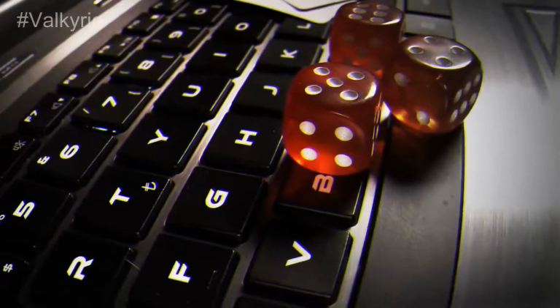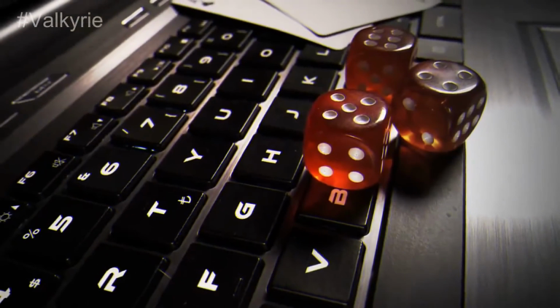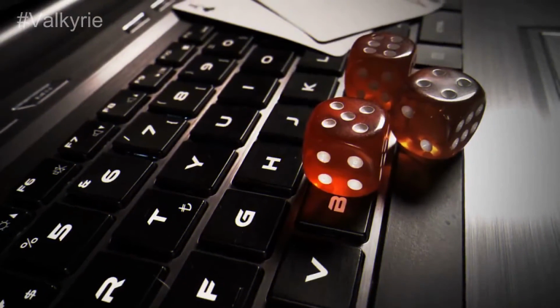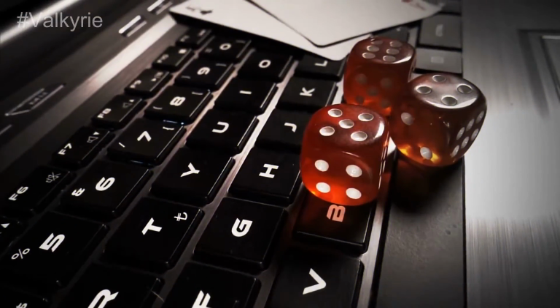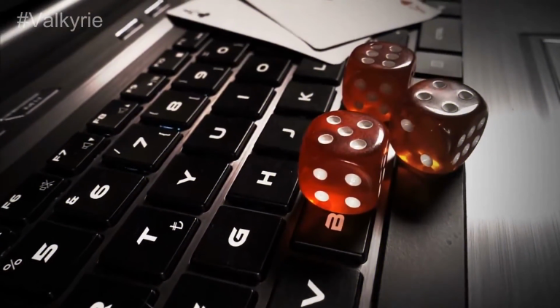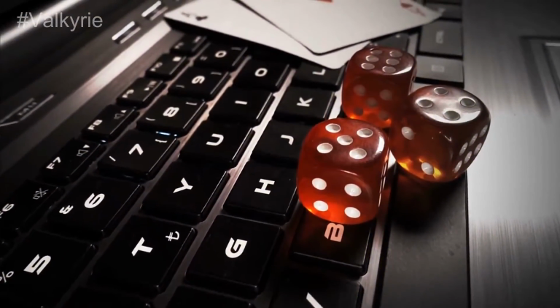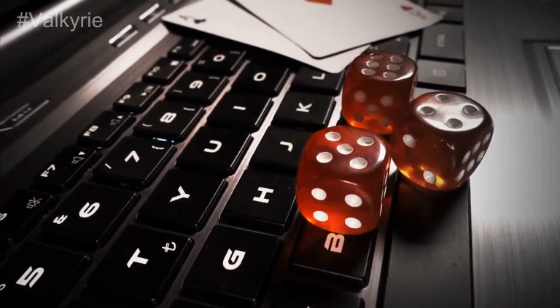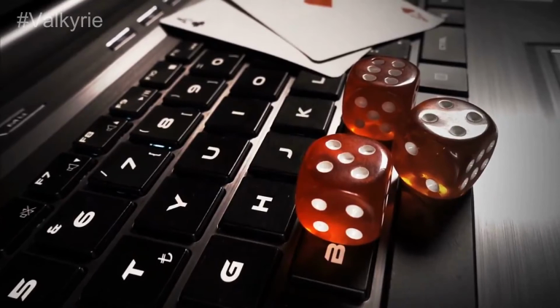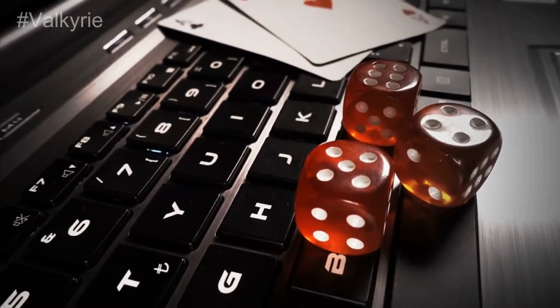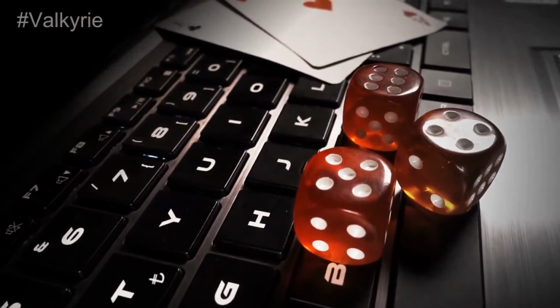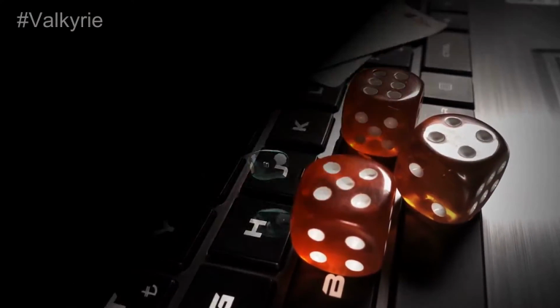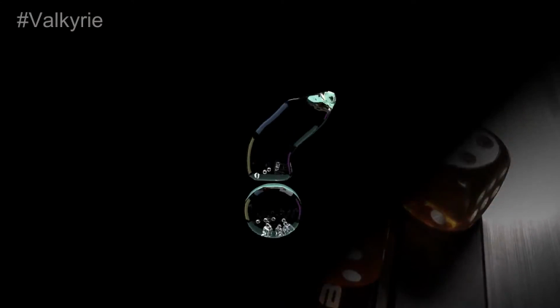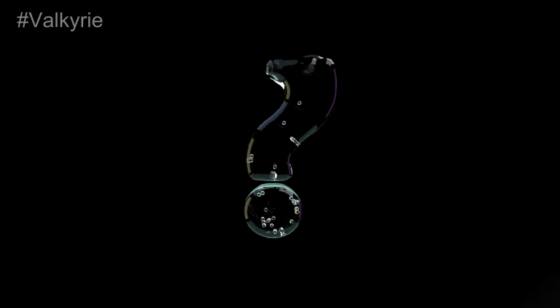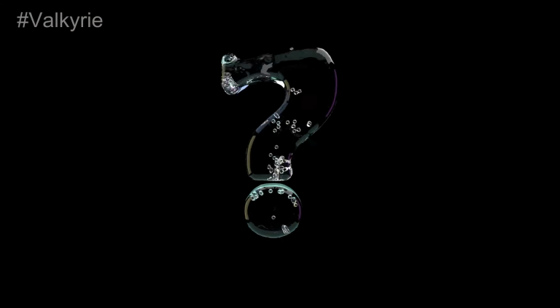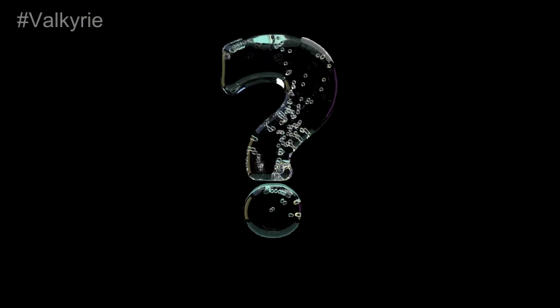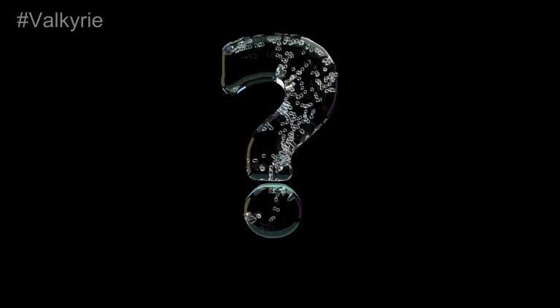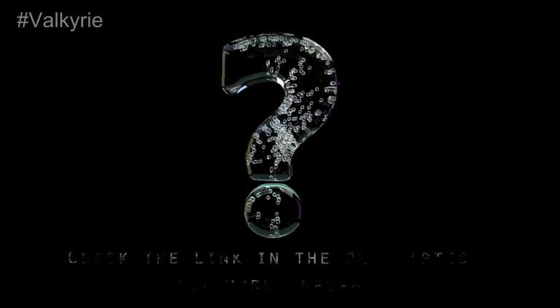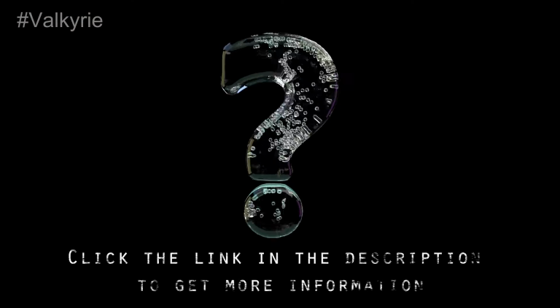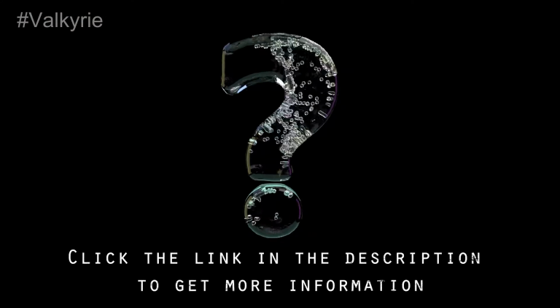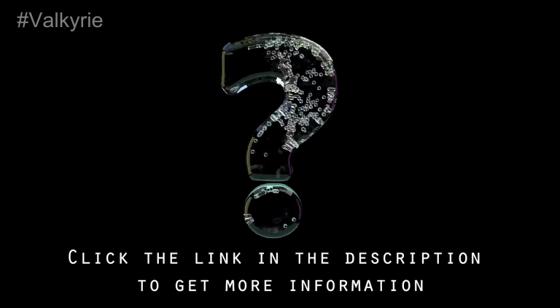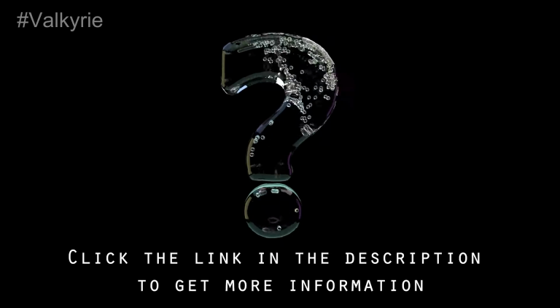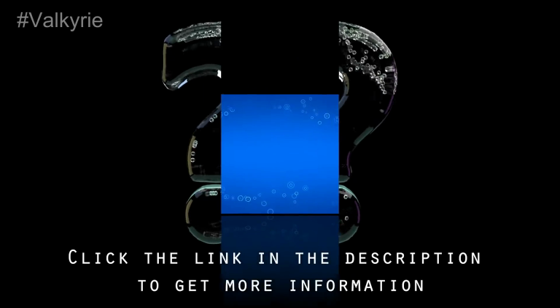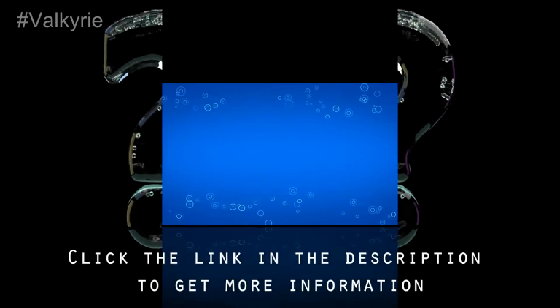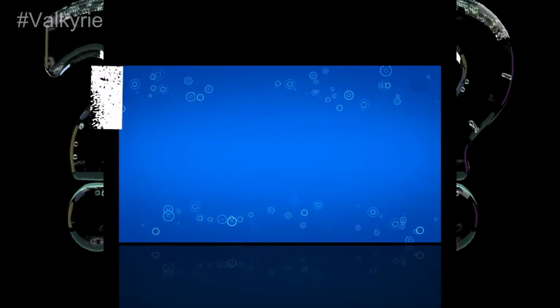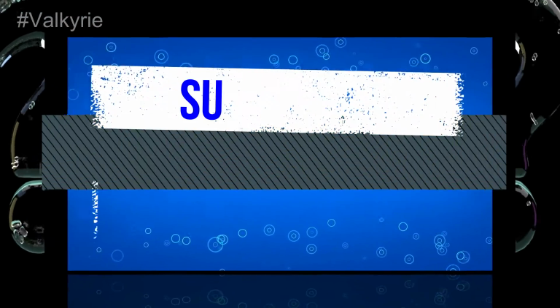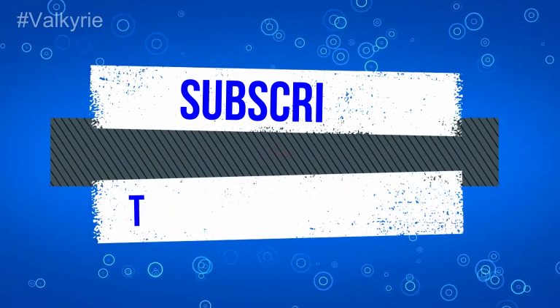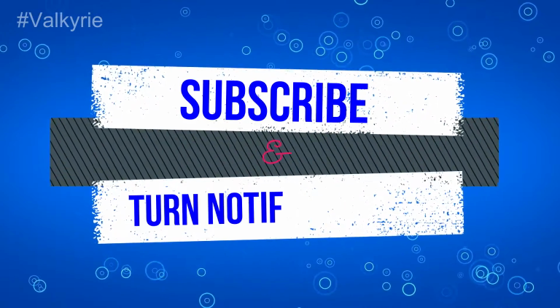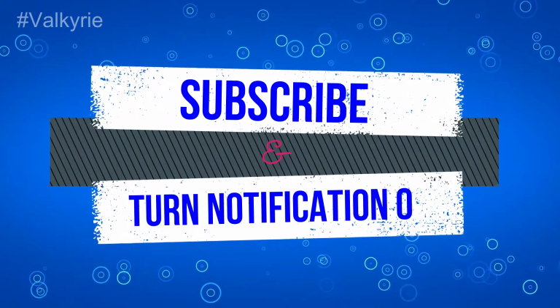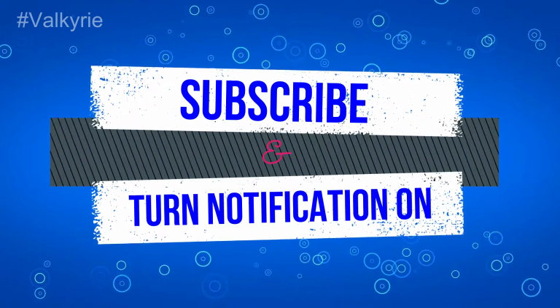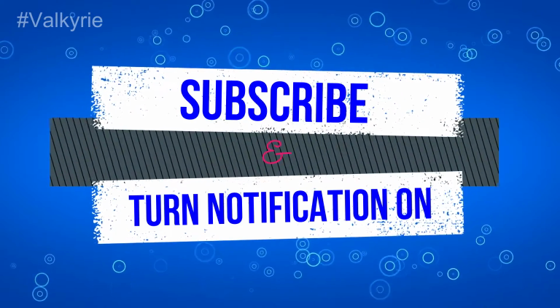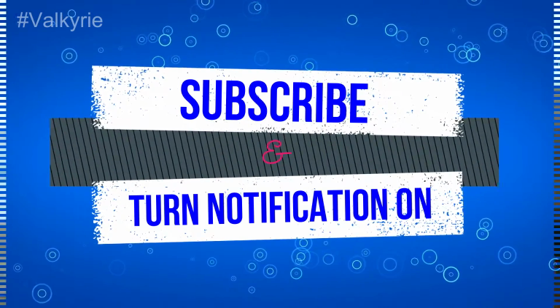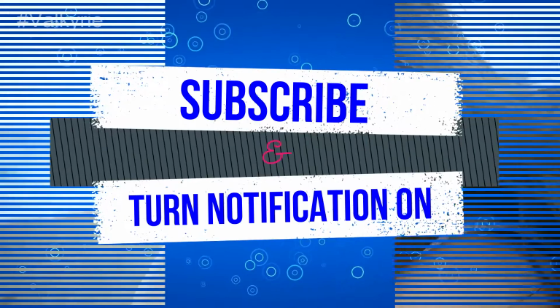If you want the best gaming laptop, you'll need to choose from one of these models. Which one do you prefer? You can click the link in the description to get more information. Thanks for watching this video. Please subscribe and turn the notifications on.